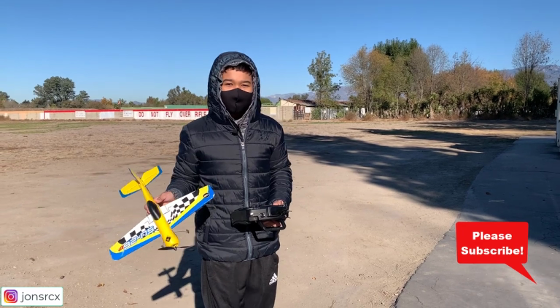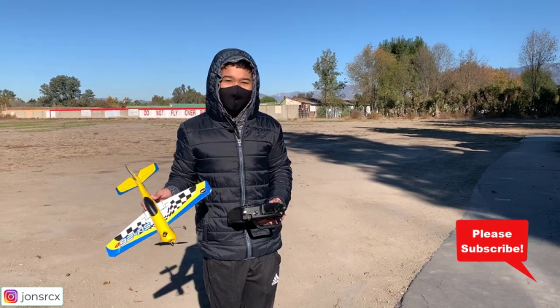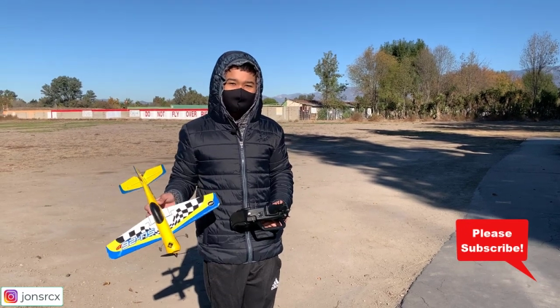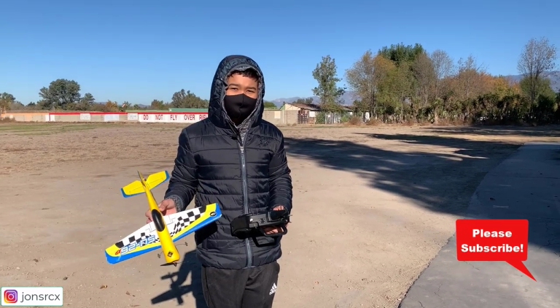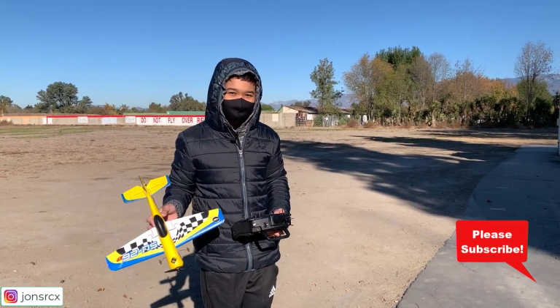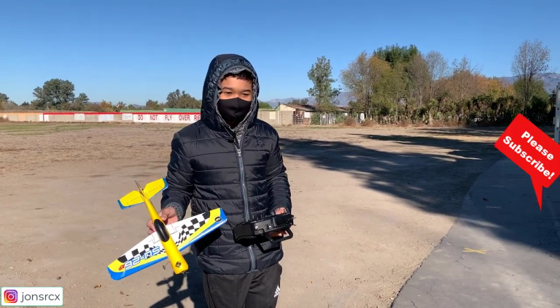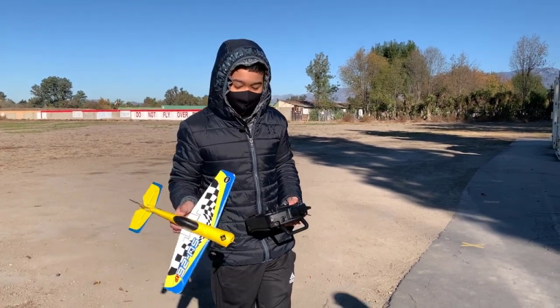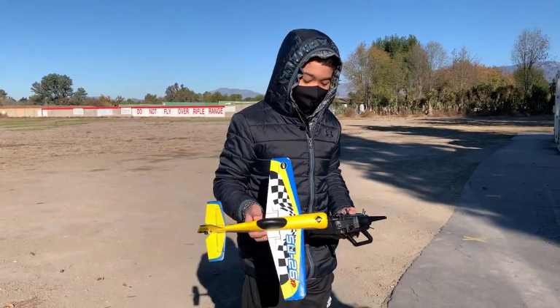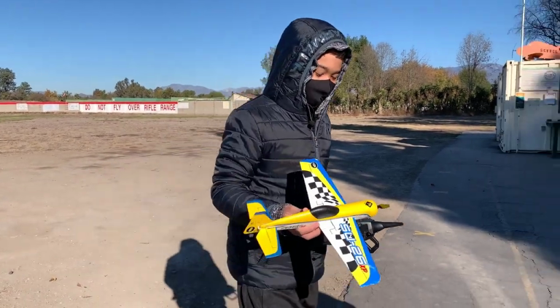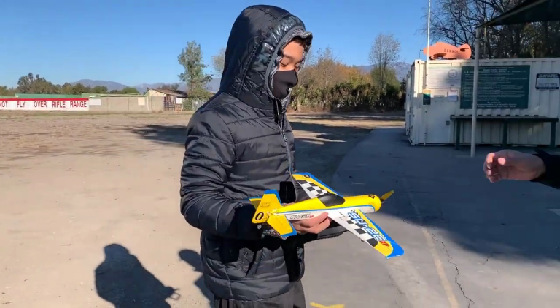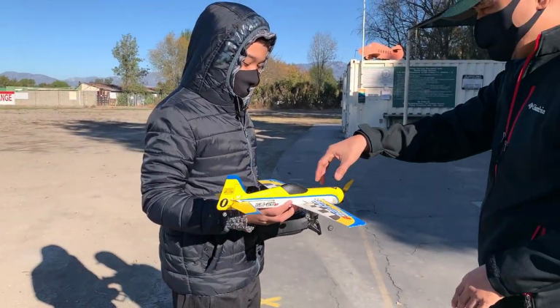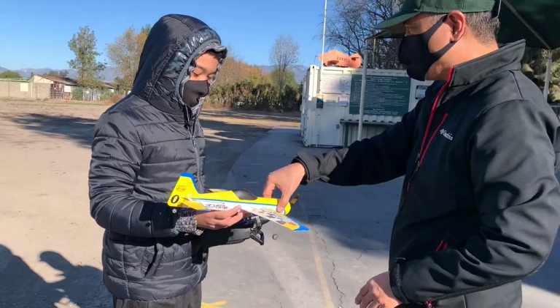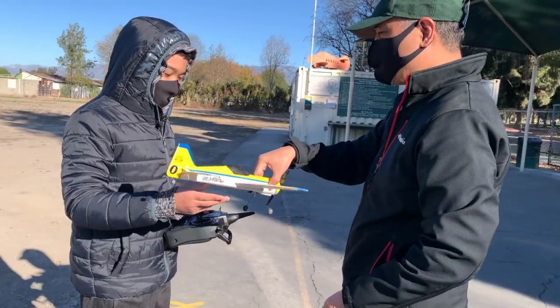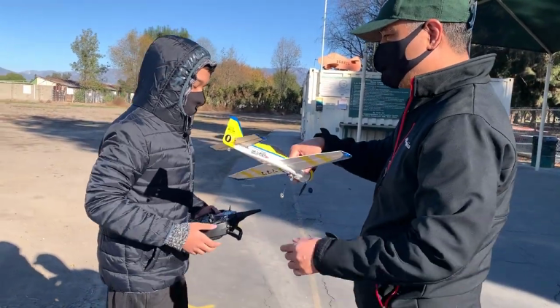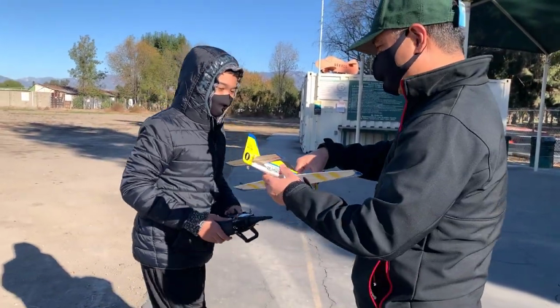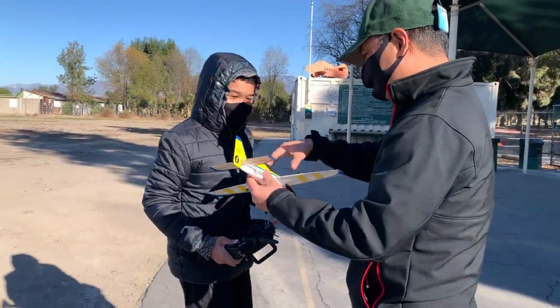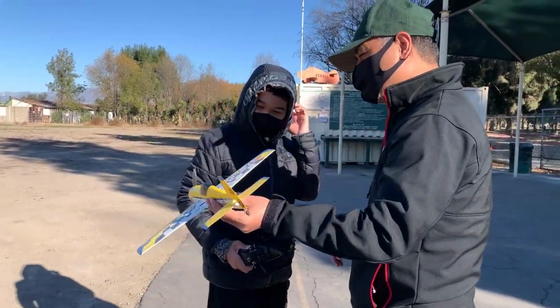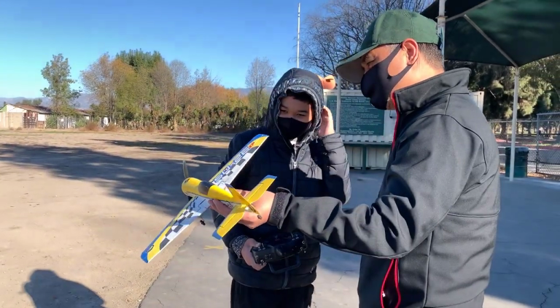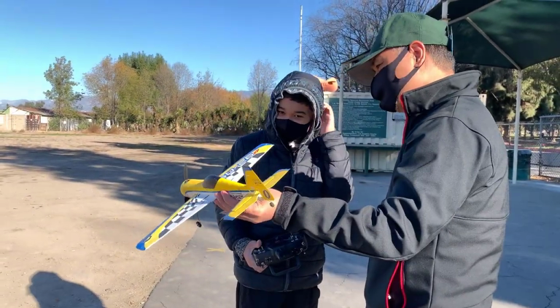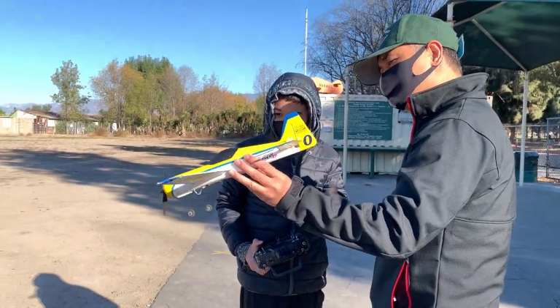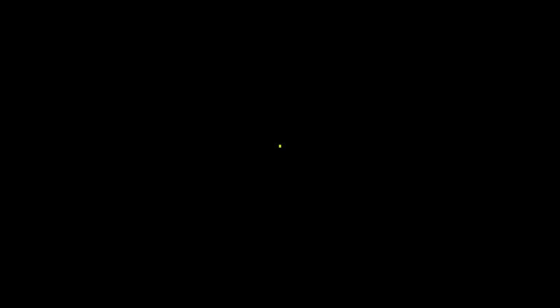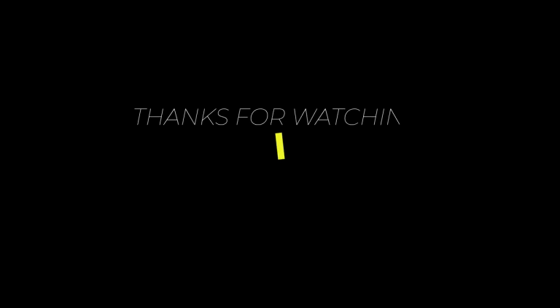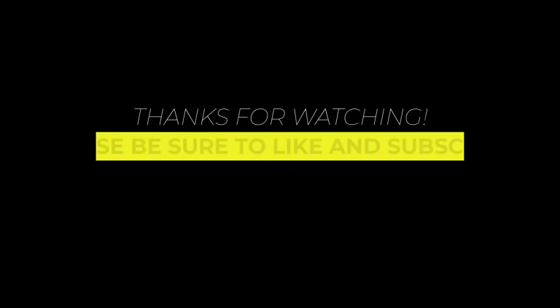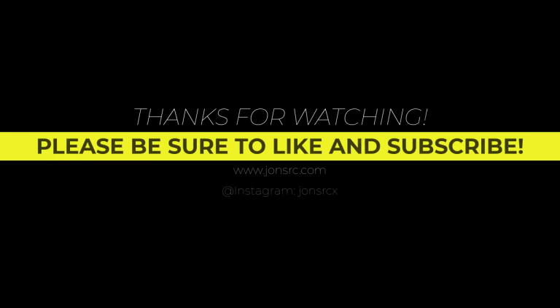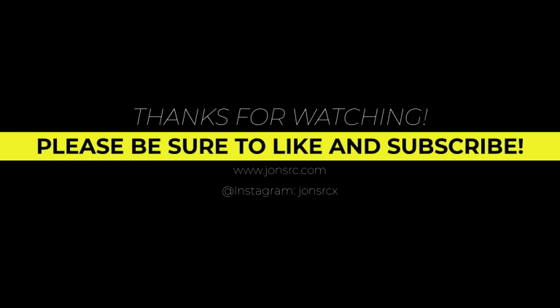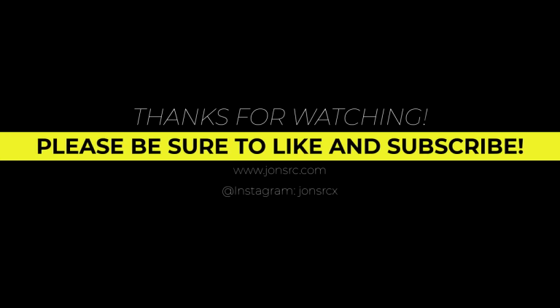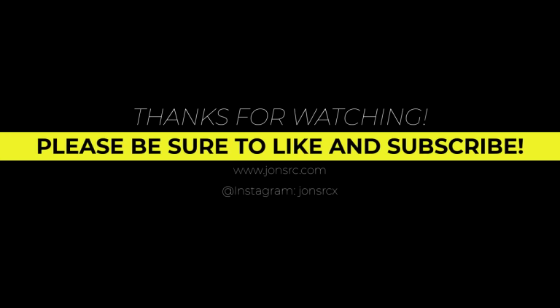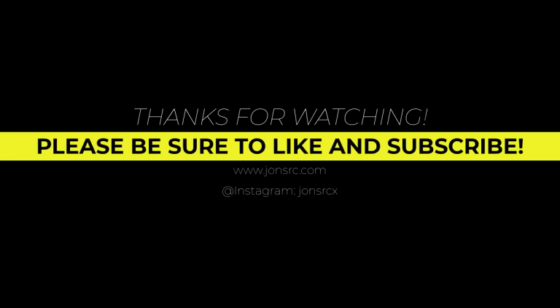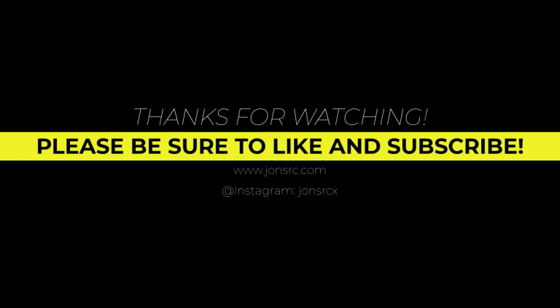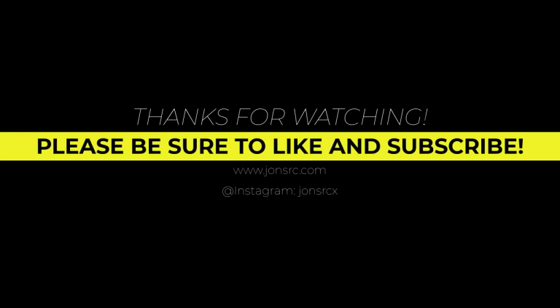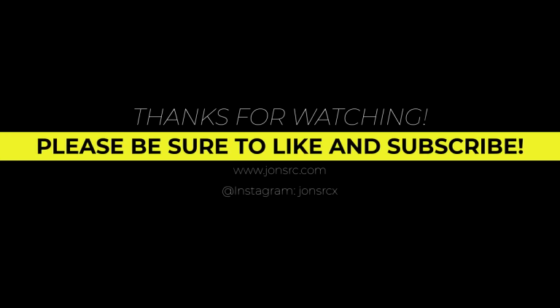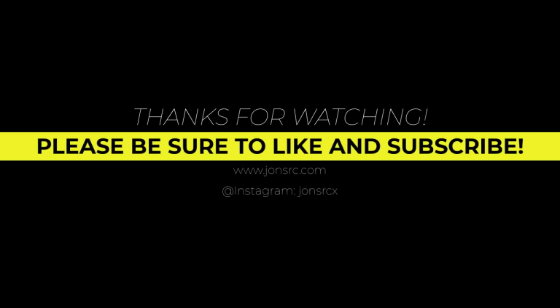Bye guys! Excellent flight, John. Excellent flight. Got a bit carried away in the 3D there, buddy. Still works? Yes, thank you.